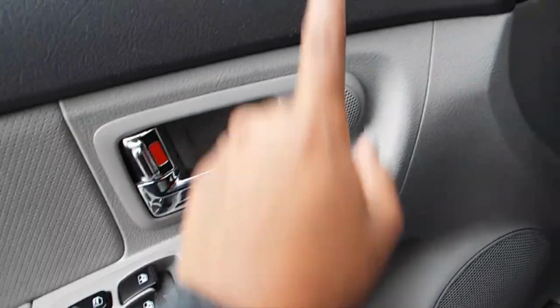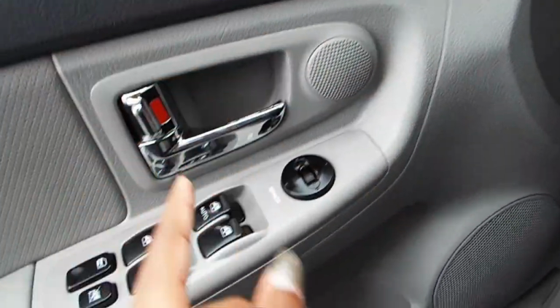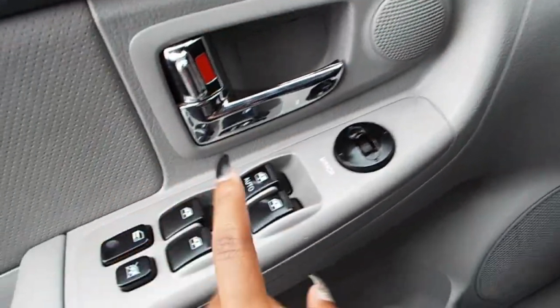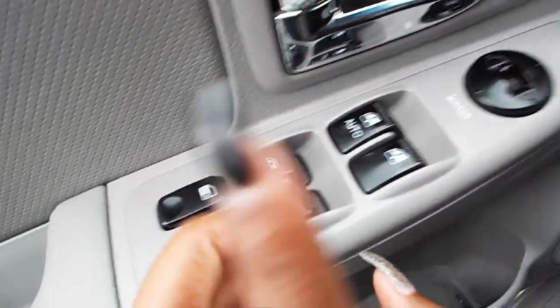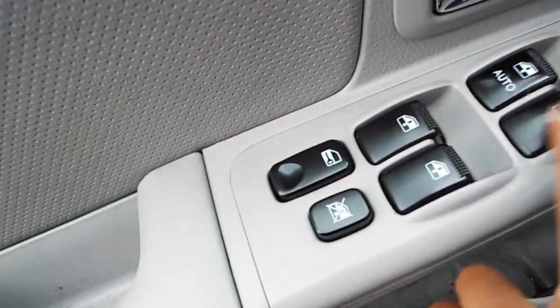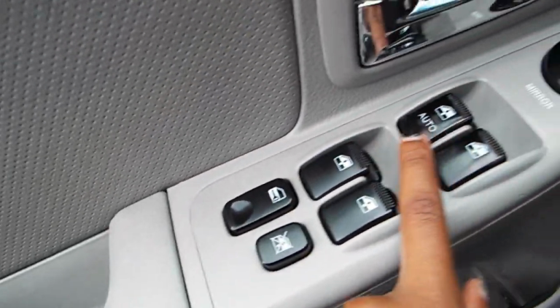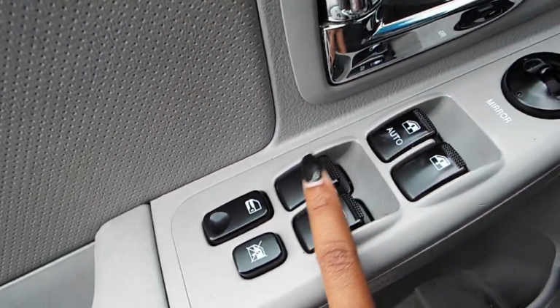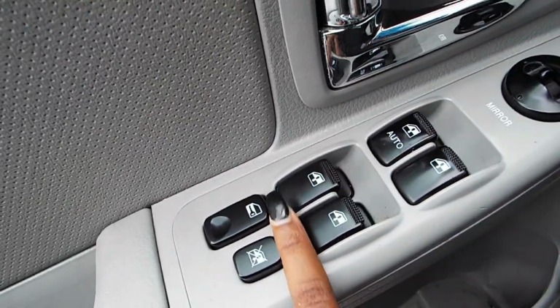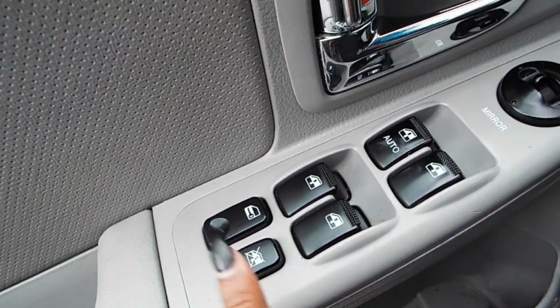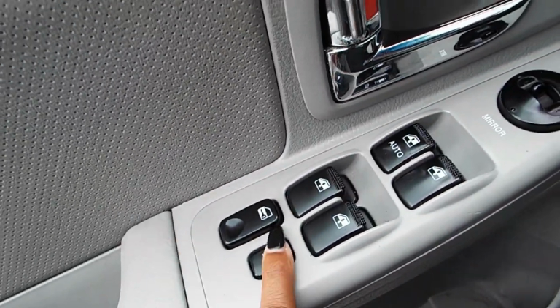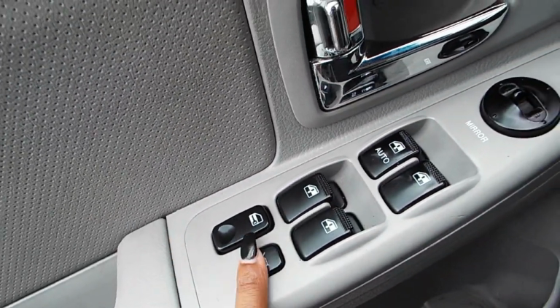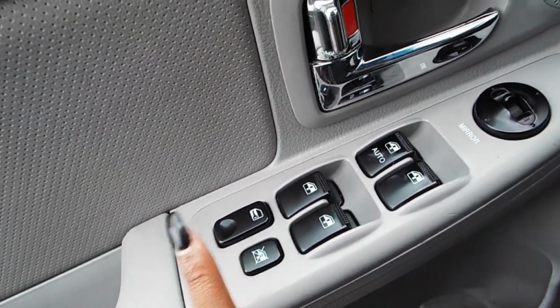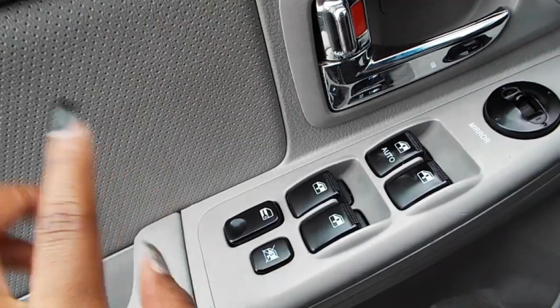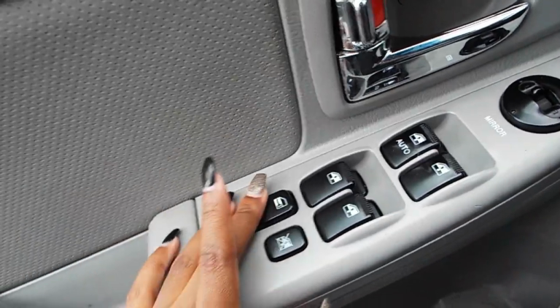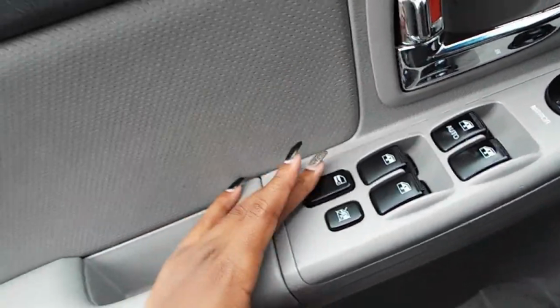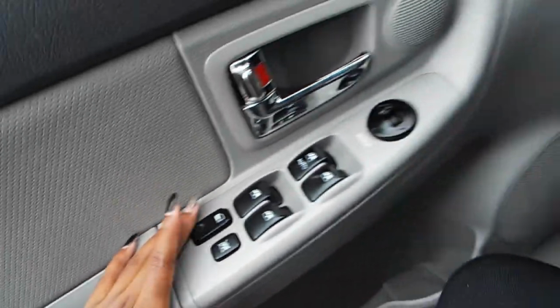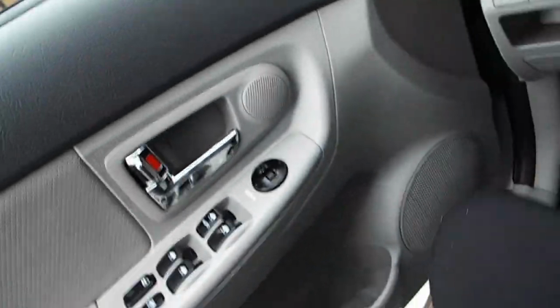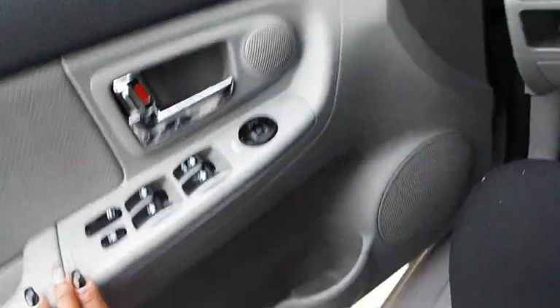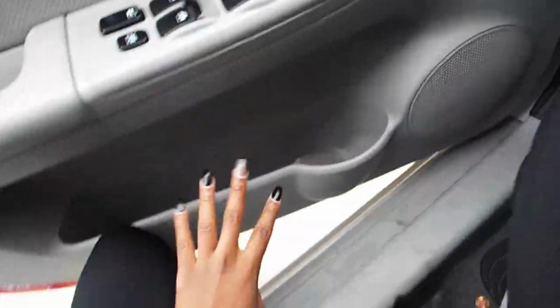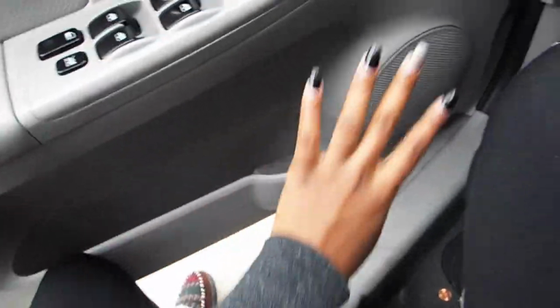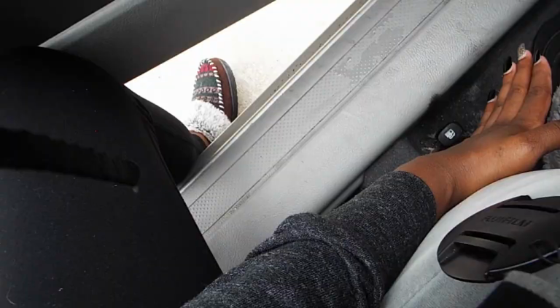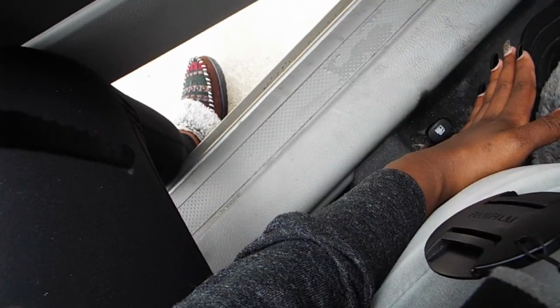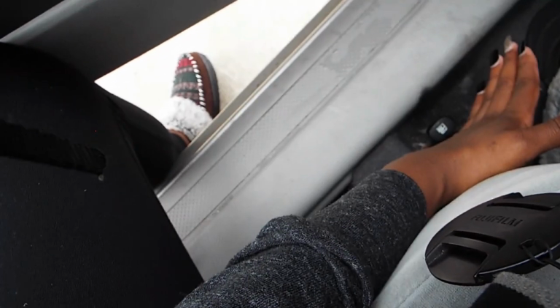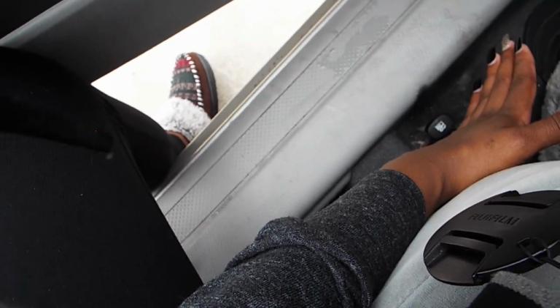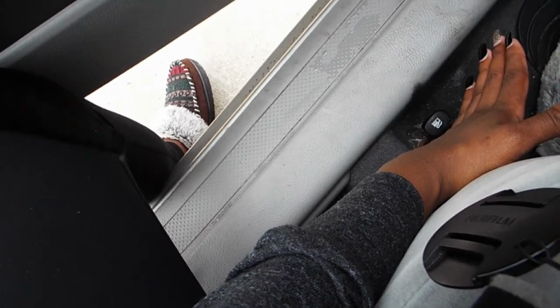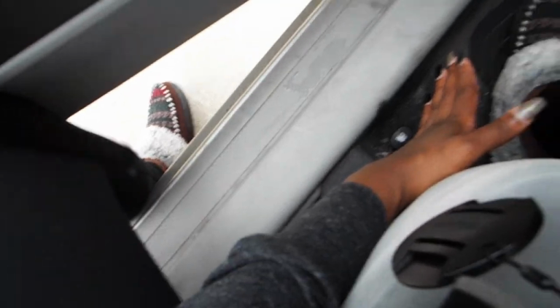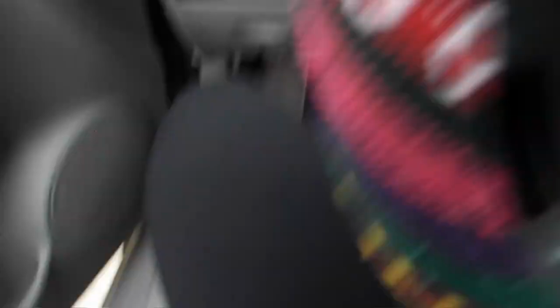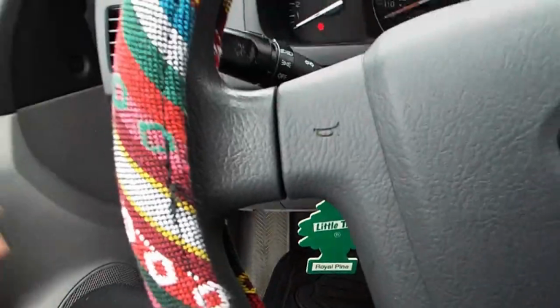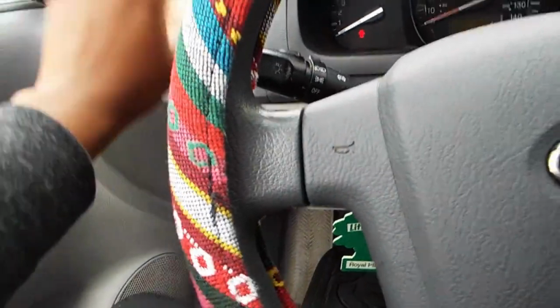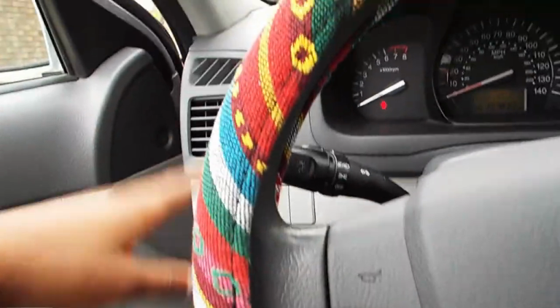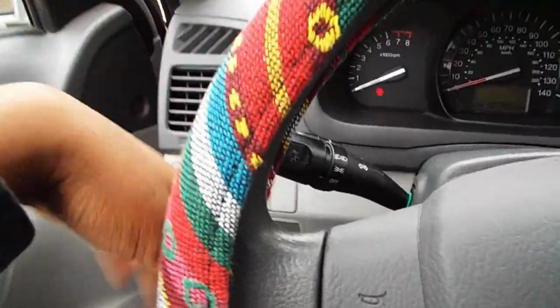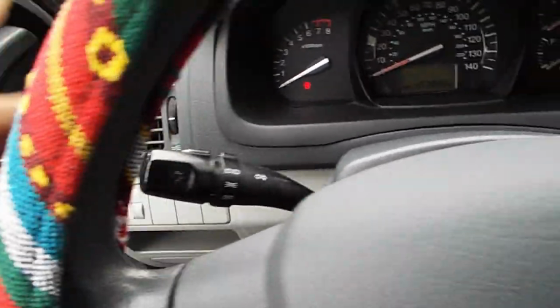You have all your window controls, your window locks, your door locks, and then you have the computer speakers. And that's right there. That's how I pop my gas thing. Then you have some more, you know.